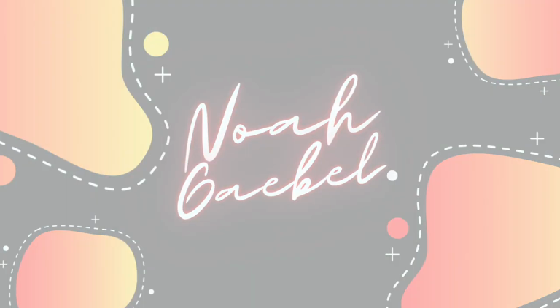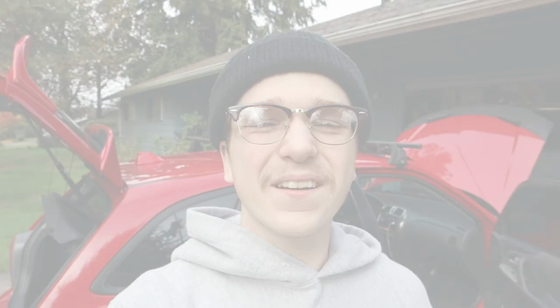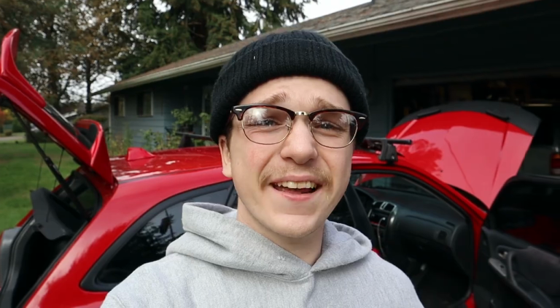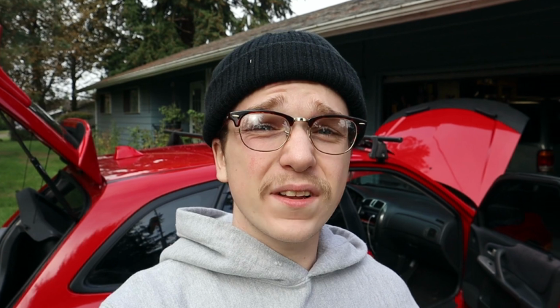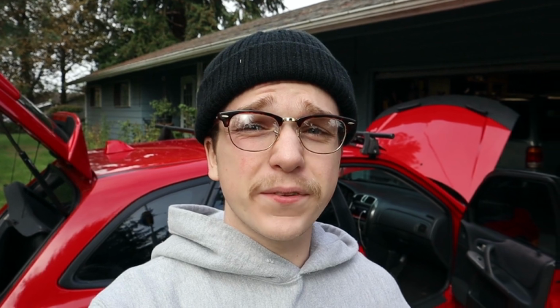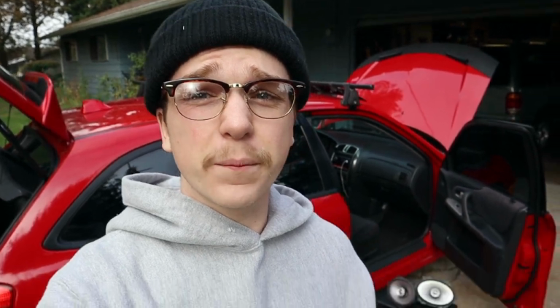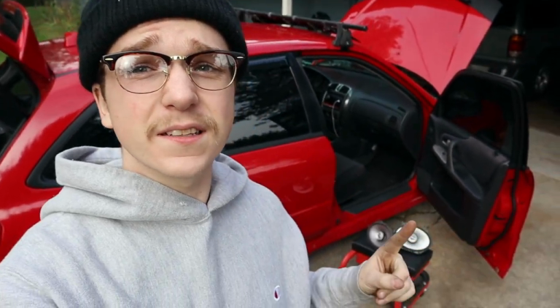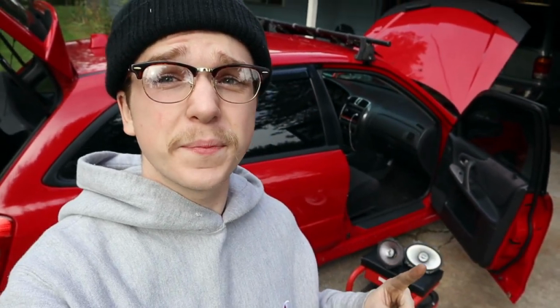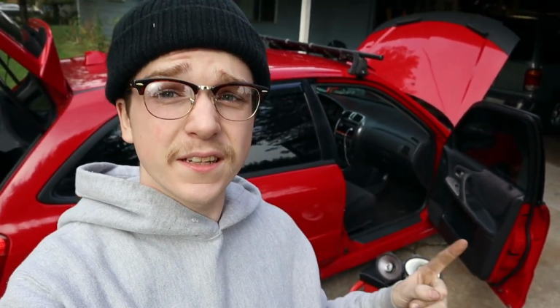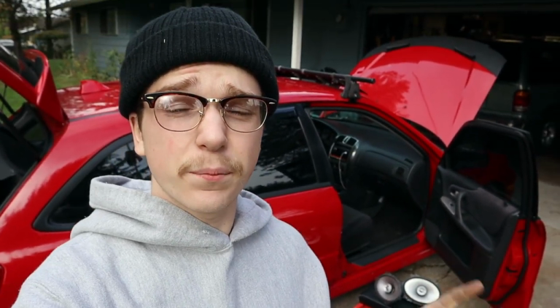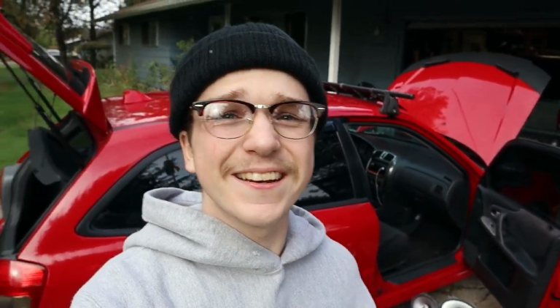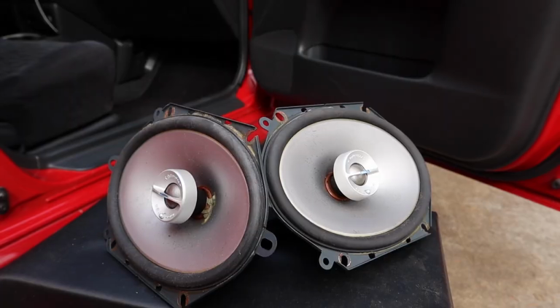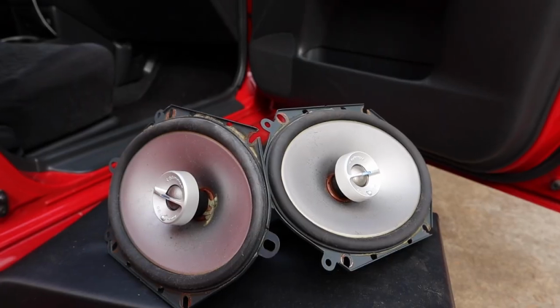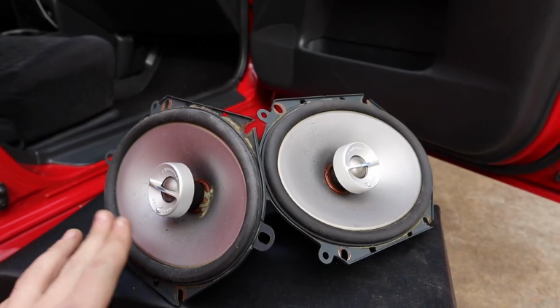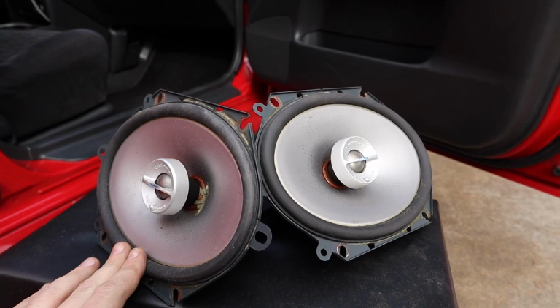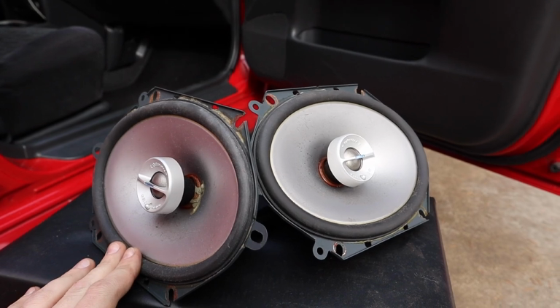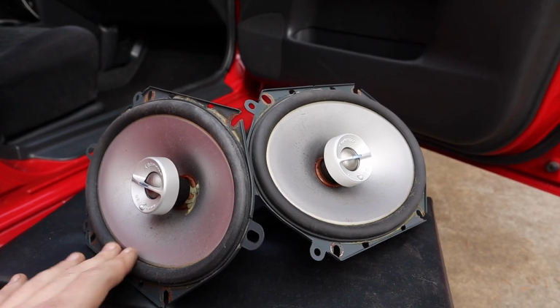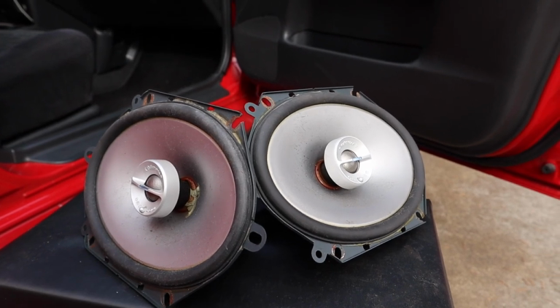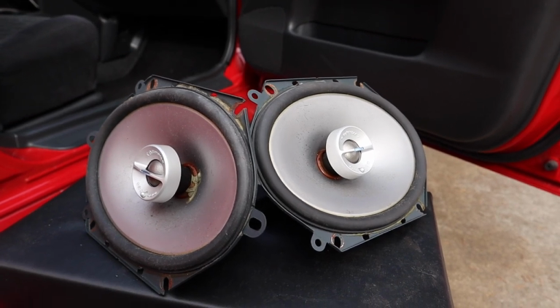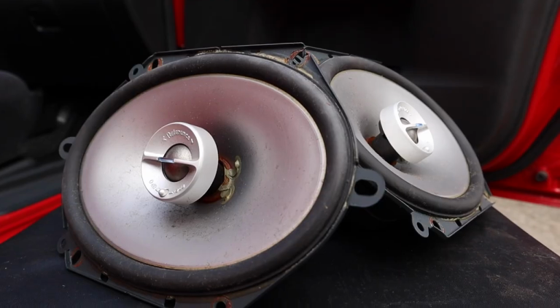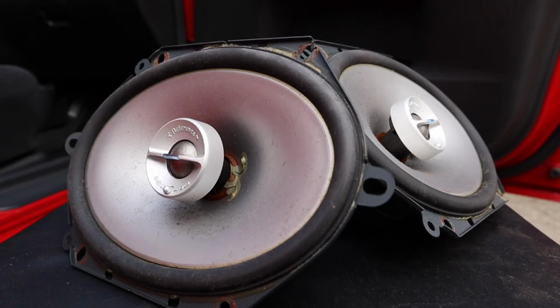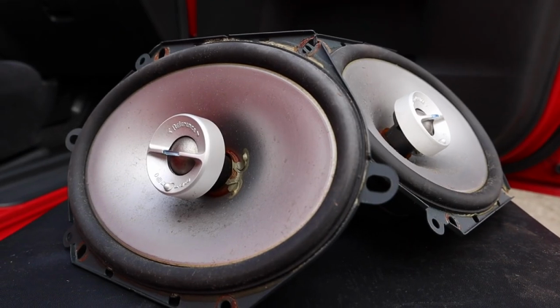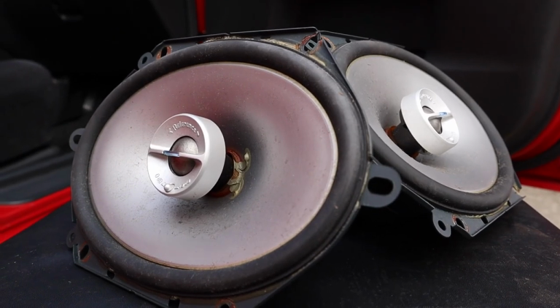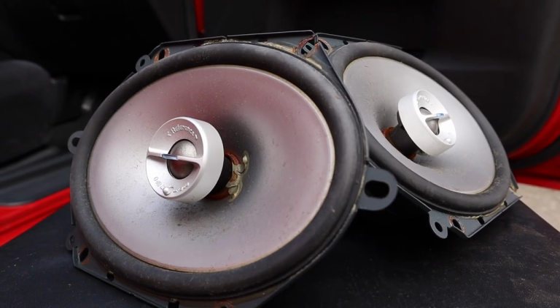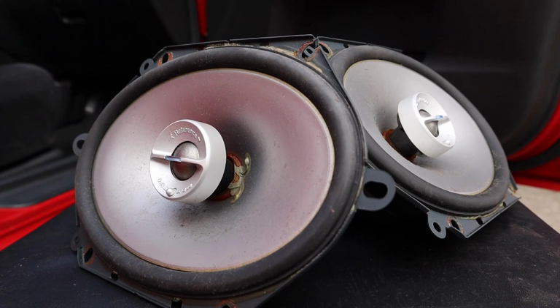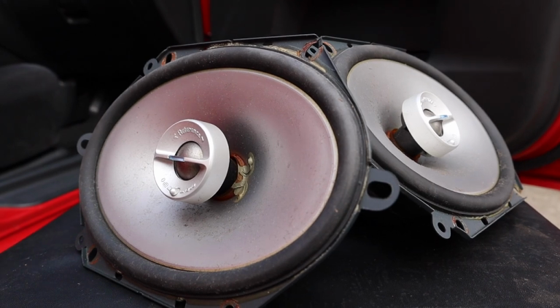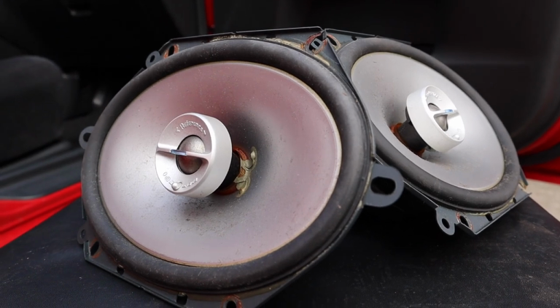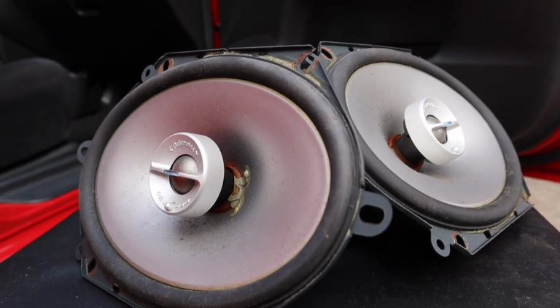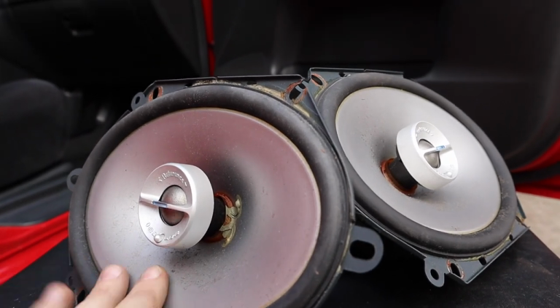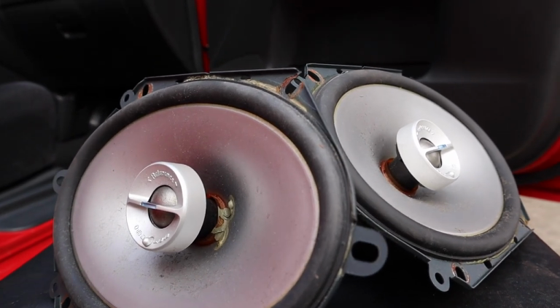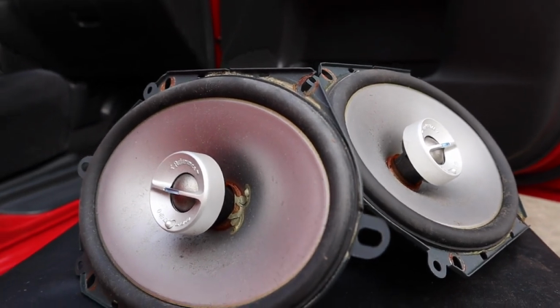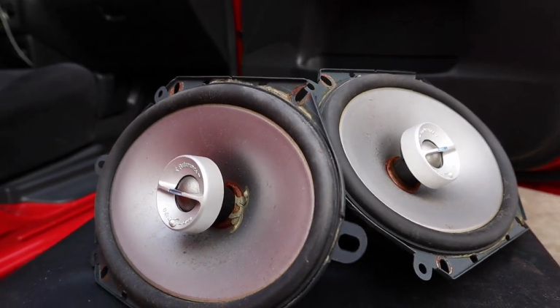Hey, how's it going guys? Today I got a really simple video — we're going to be installing some new speakers in the Protegé. These are the speakers we're going to be installing, just a set of front speakers. These are six by eight, which is what the Protegé's front door speakers are. We're going to be swapping these out — should just be a plug and play.